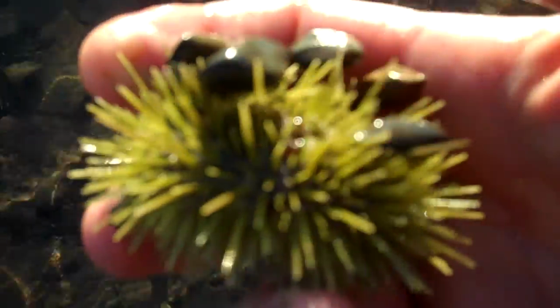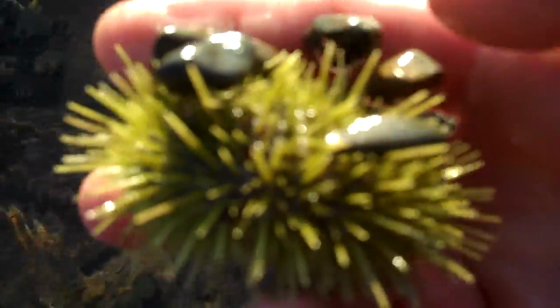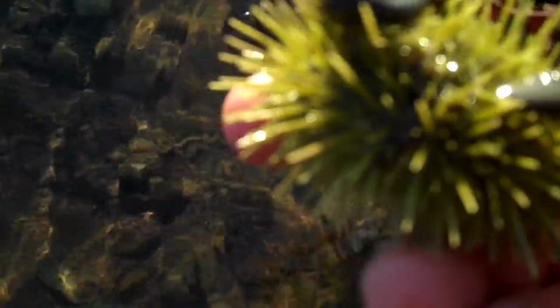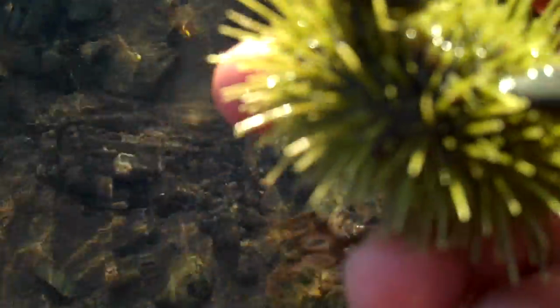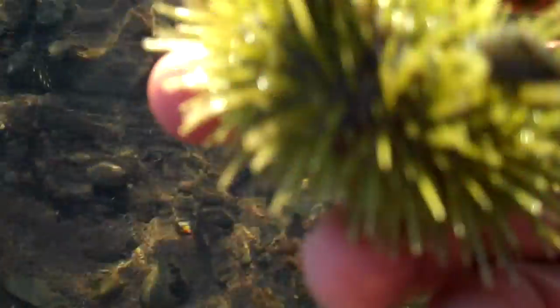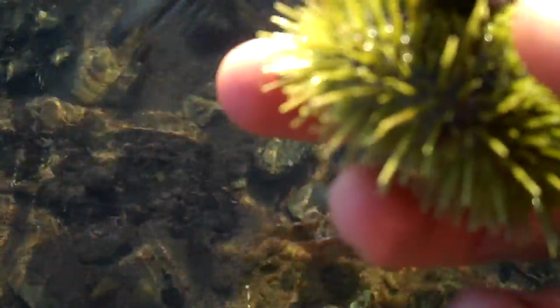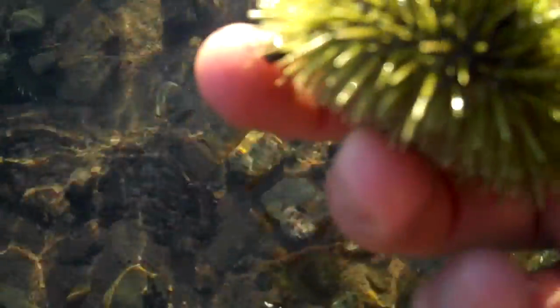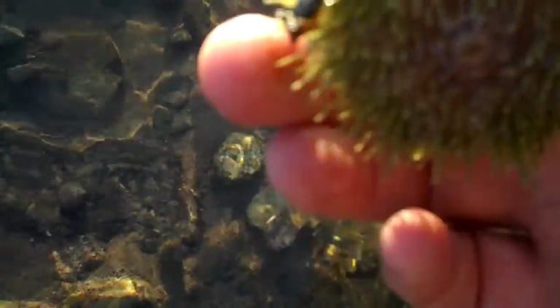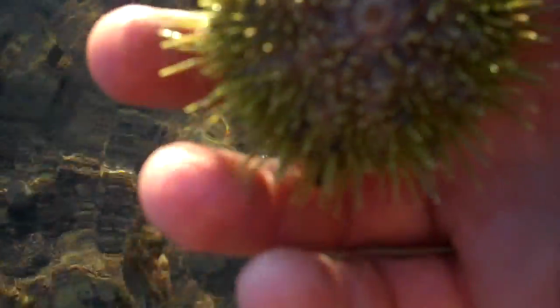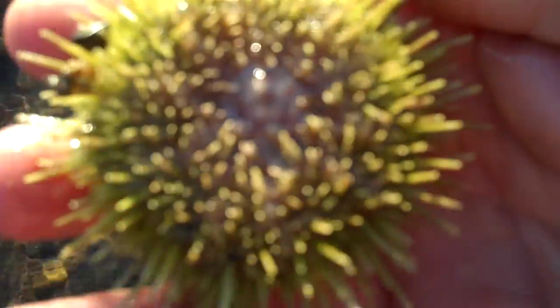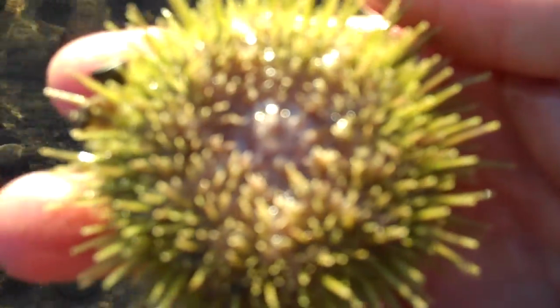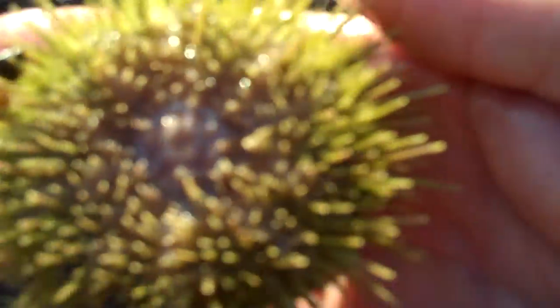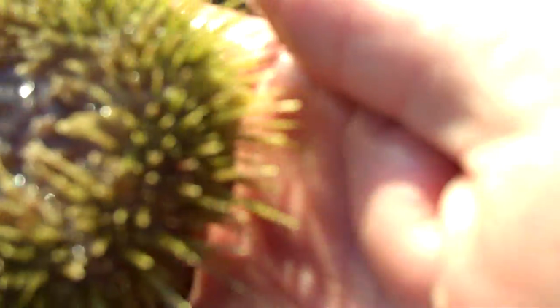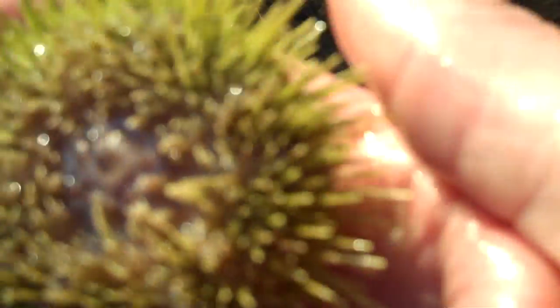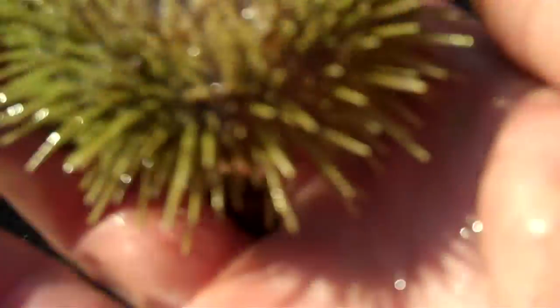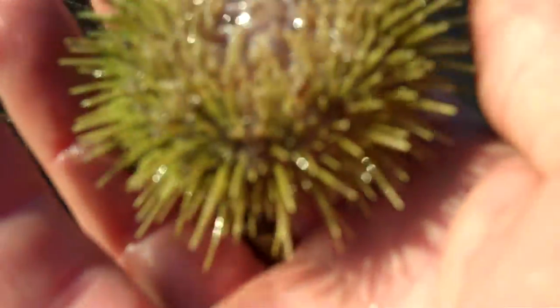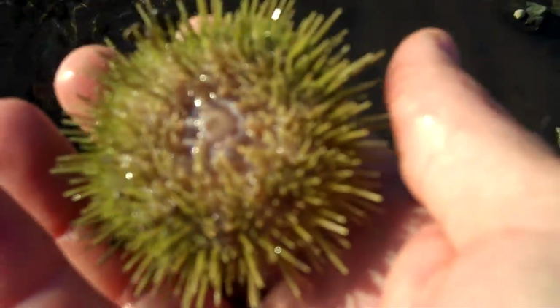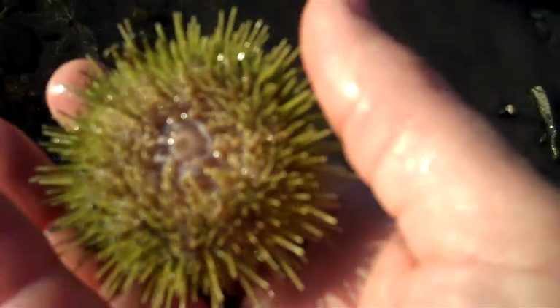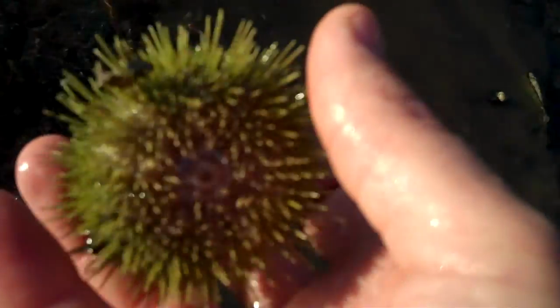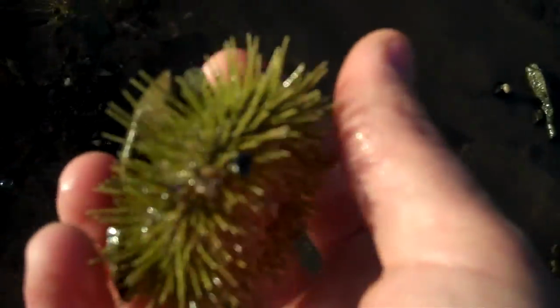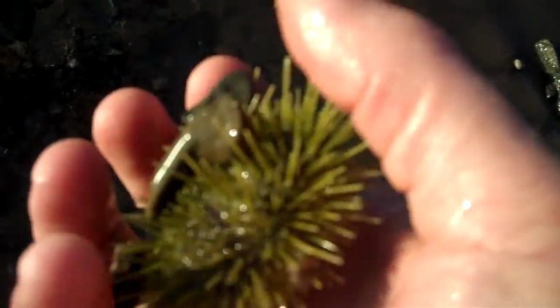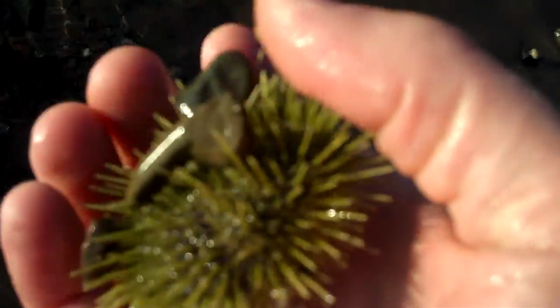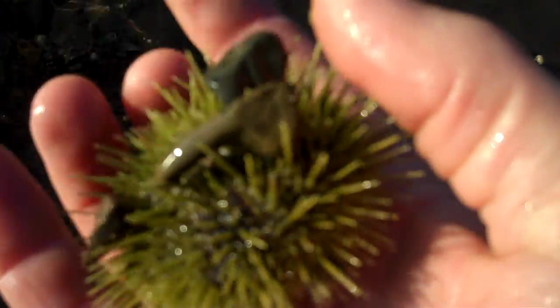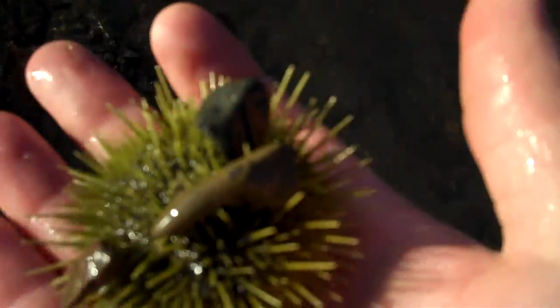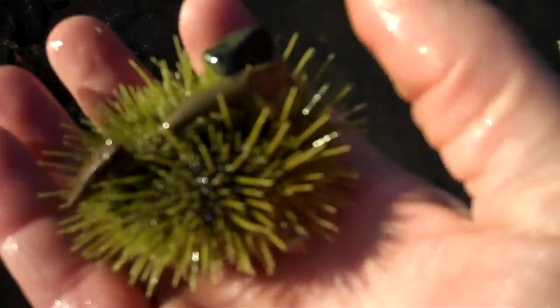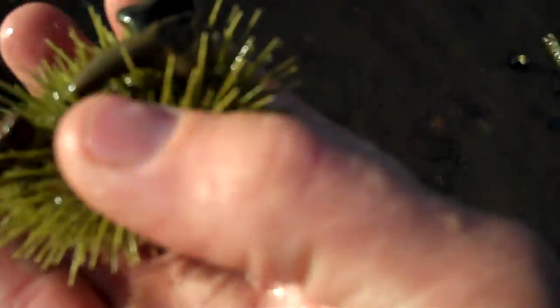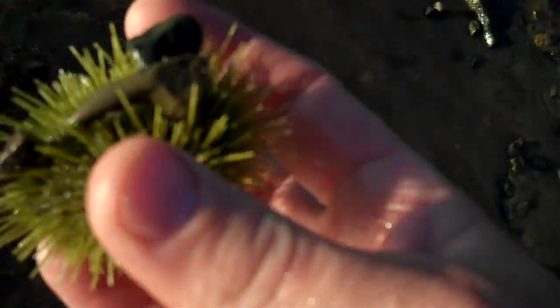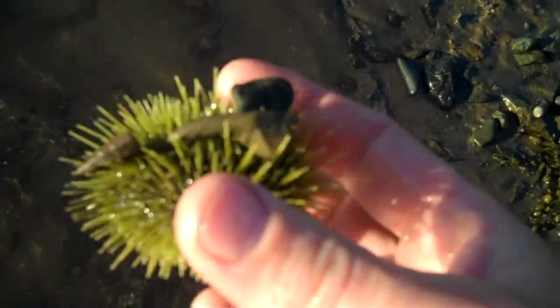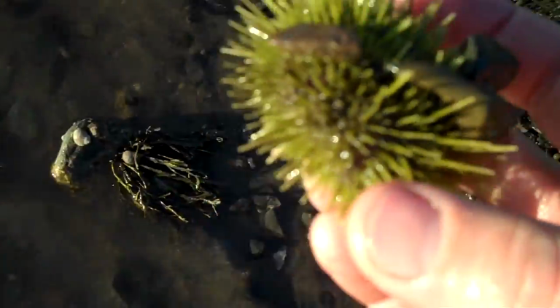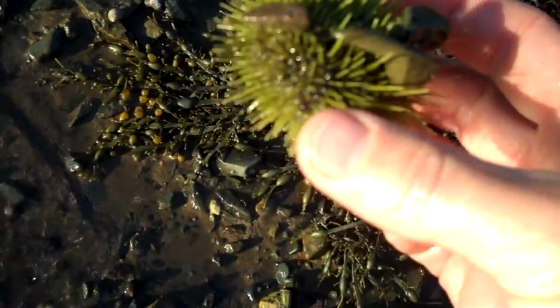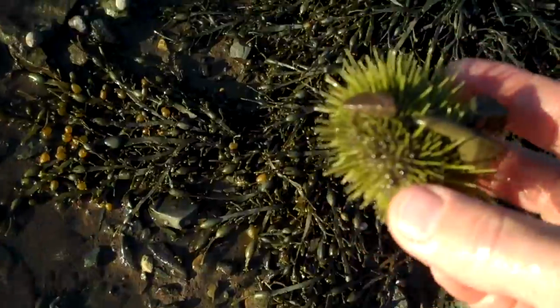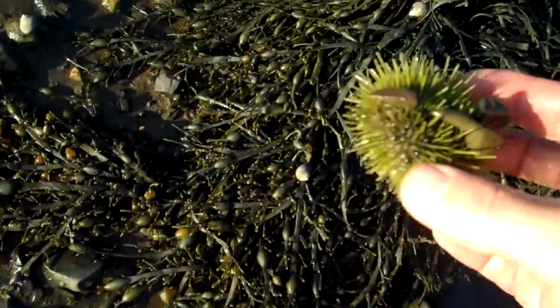These rocks are attached on. We'll flip that little sea urchin over so you can see. We'll just set them over here on this rockweed.